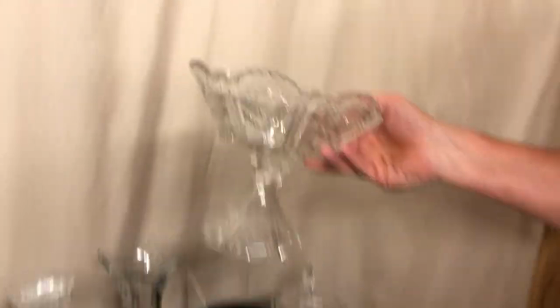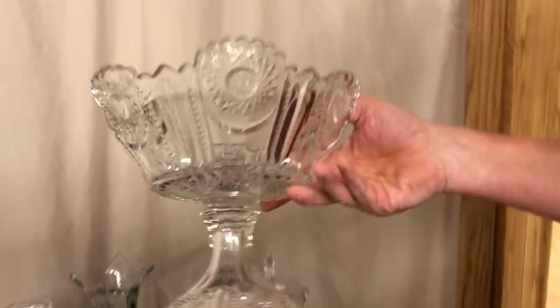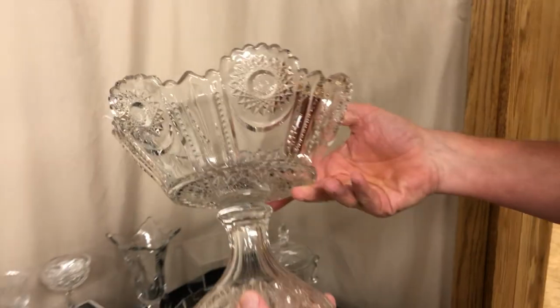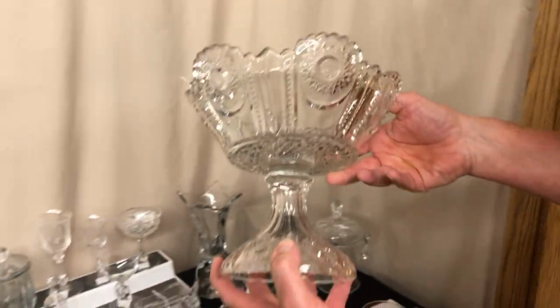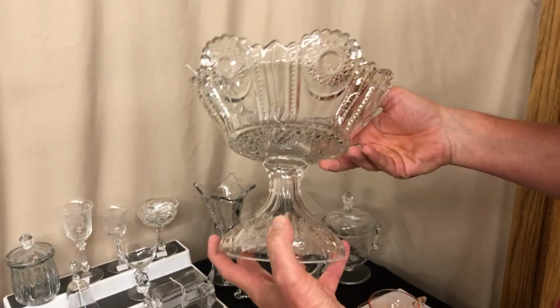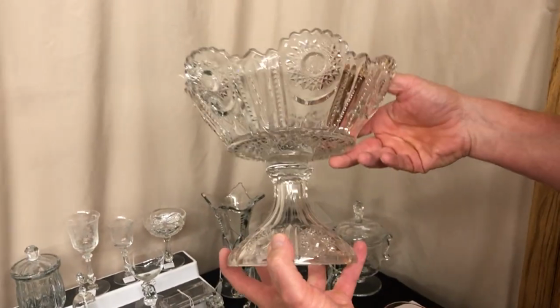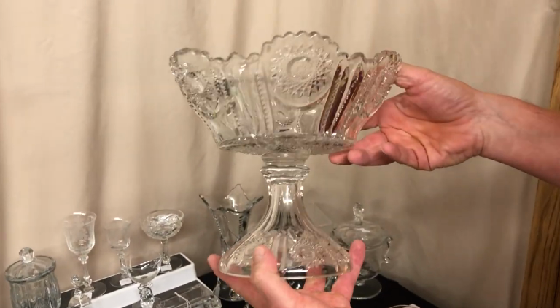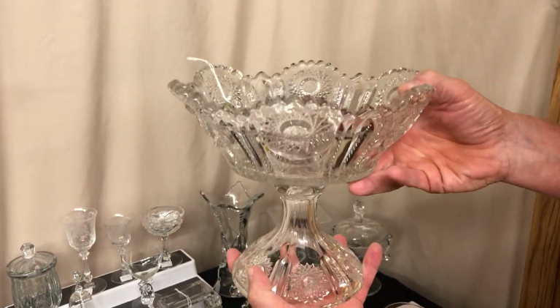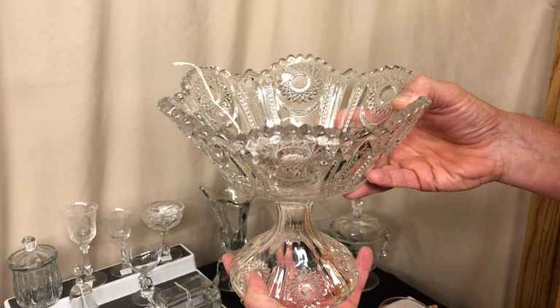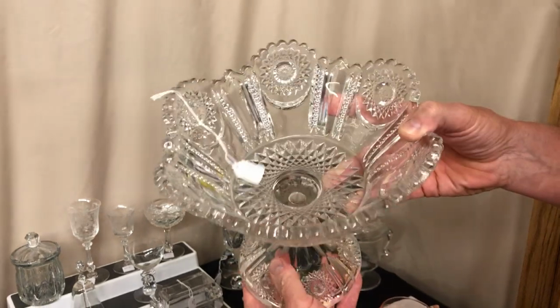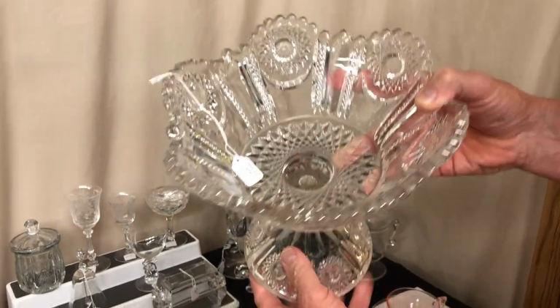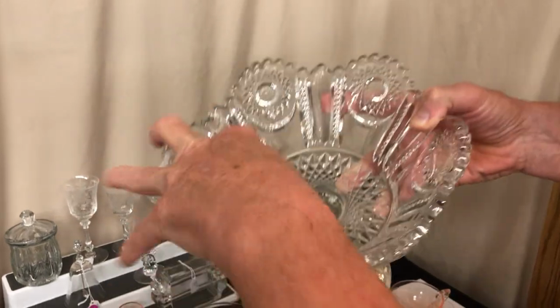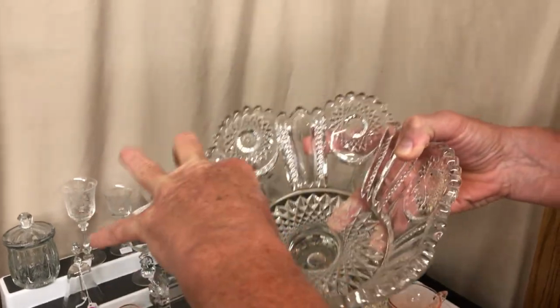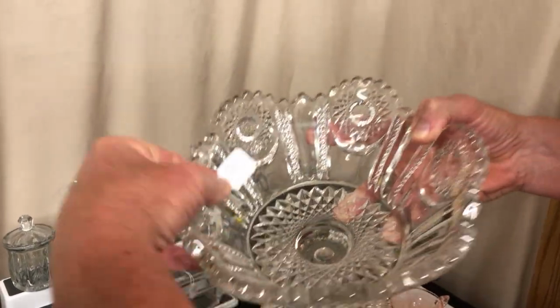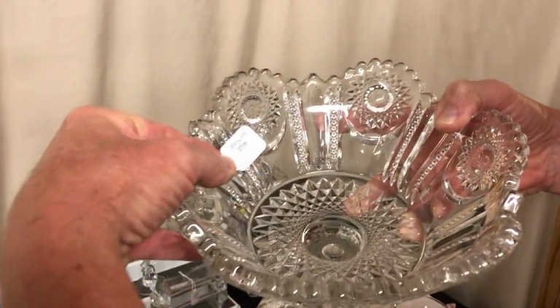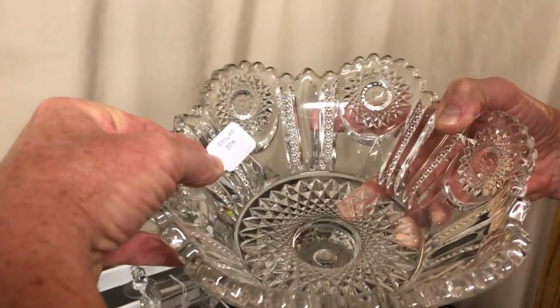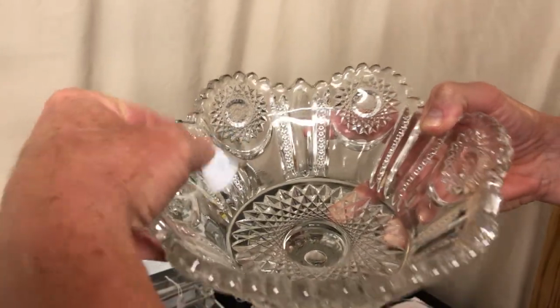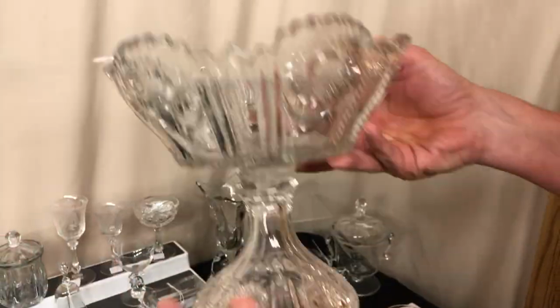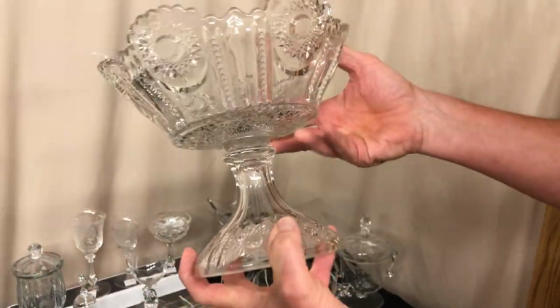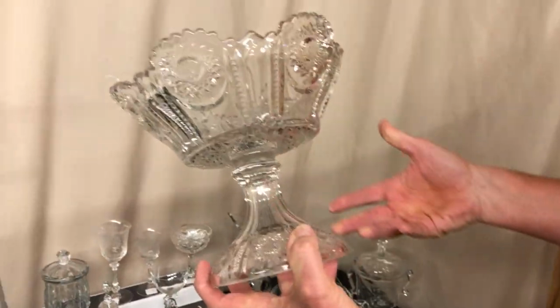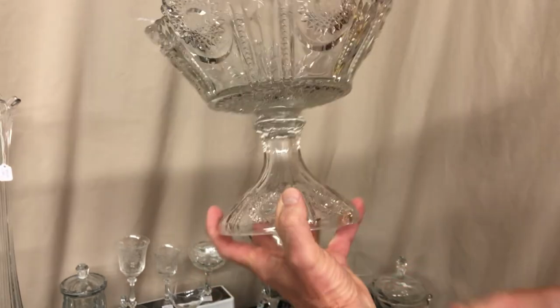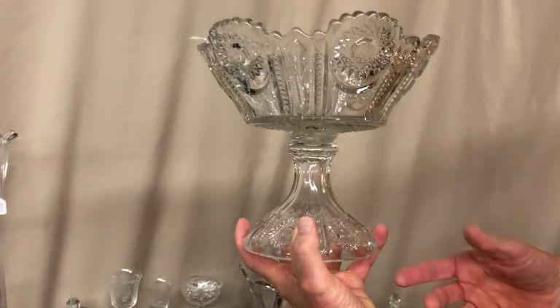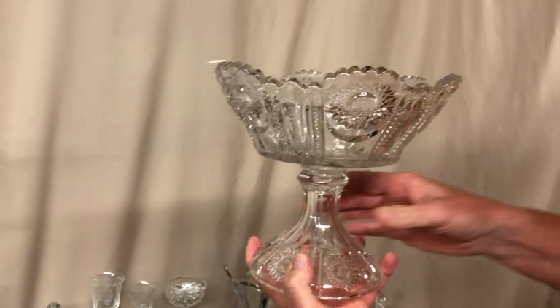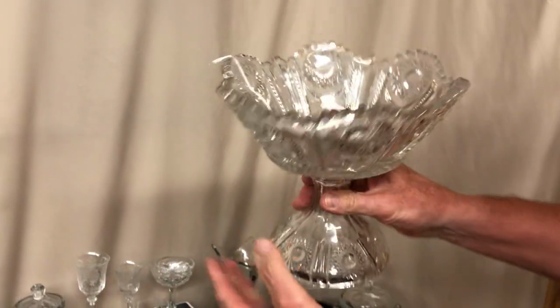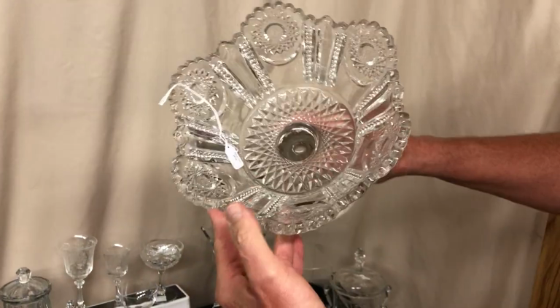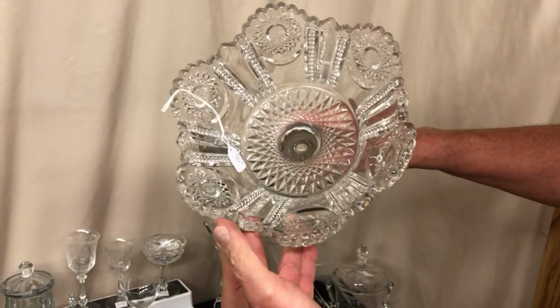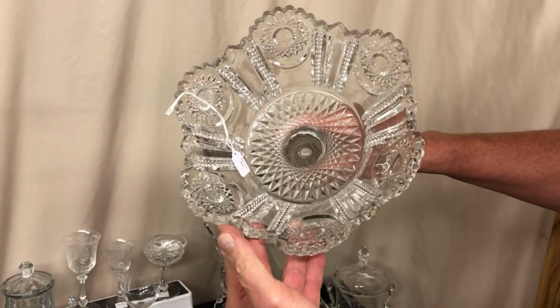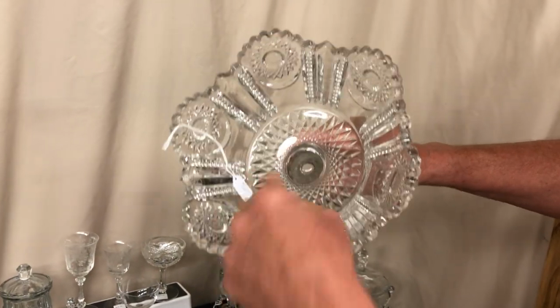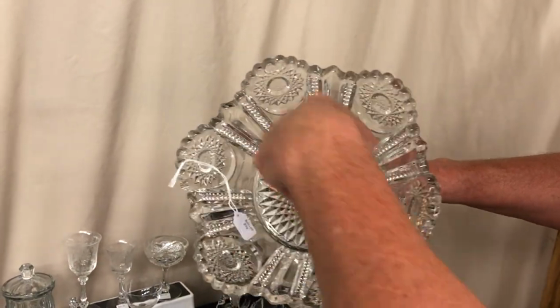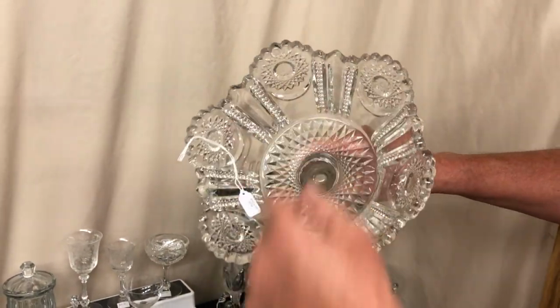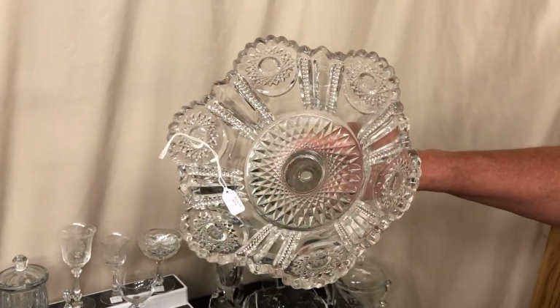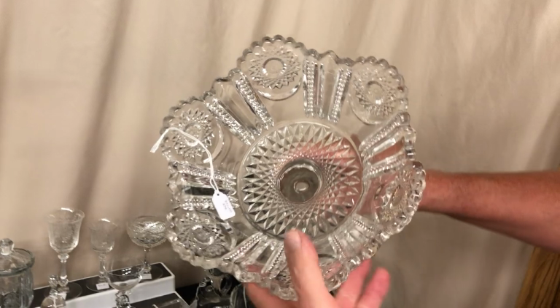First piece we have is a Beaded Panel and Sunburst high-footed comport — no damage on it. Price on it was $85, very good shape. Hard to find piece of Beaded Panel and Sunburst. As you notice, the bottom's got a big sunburst in it.